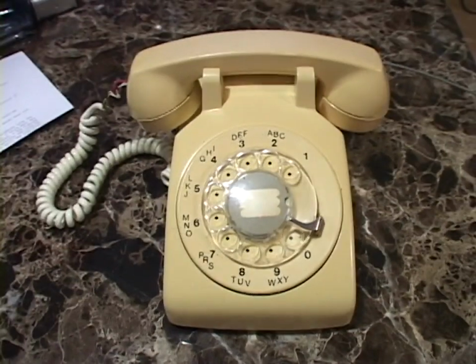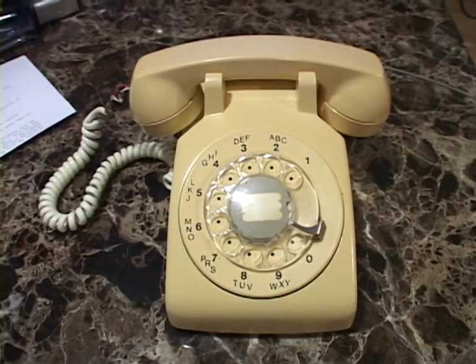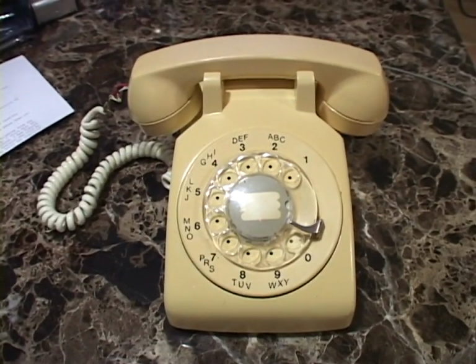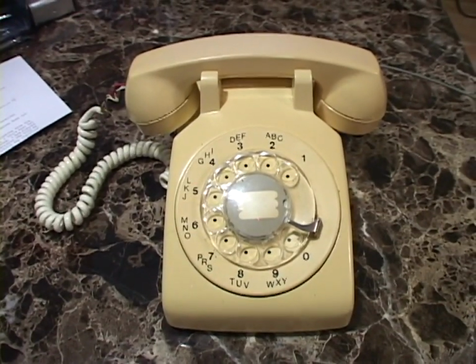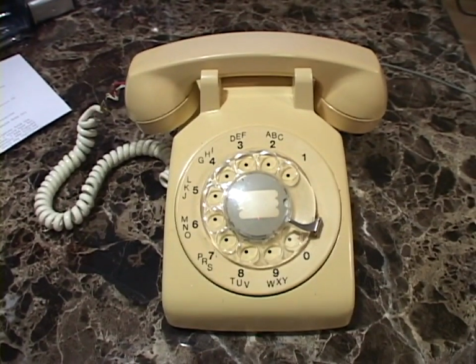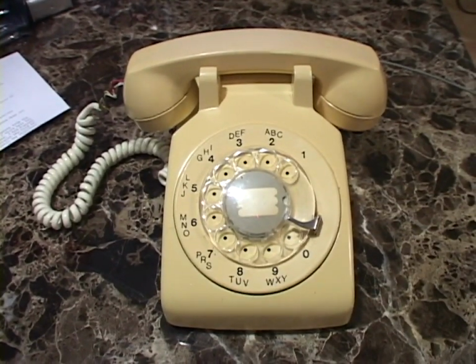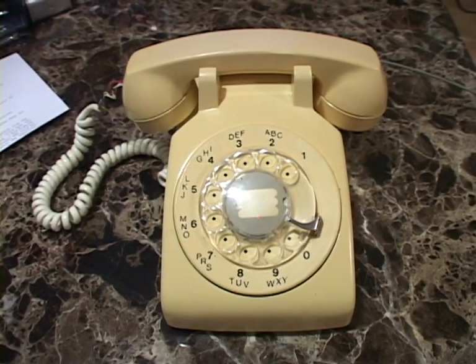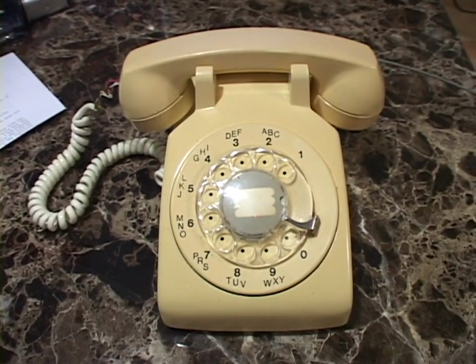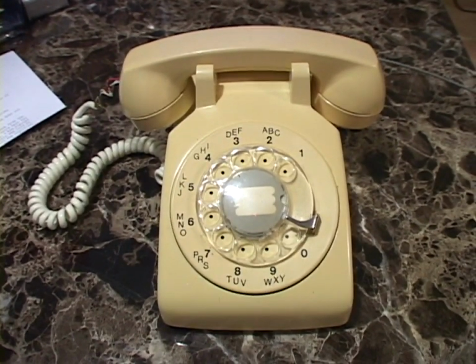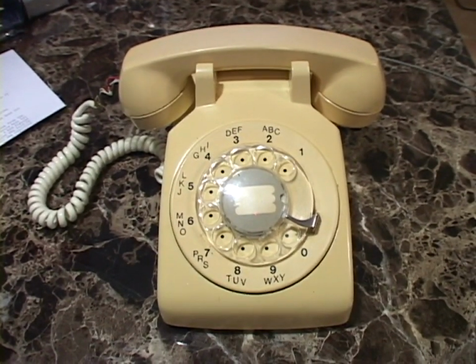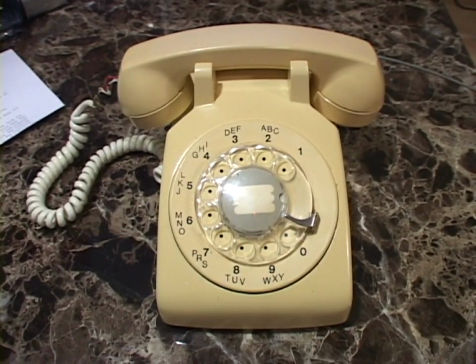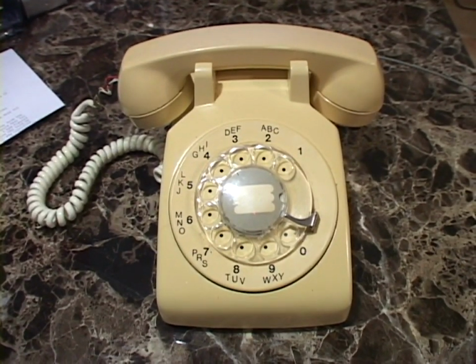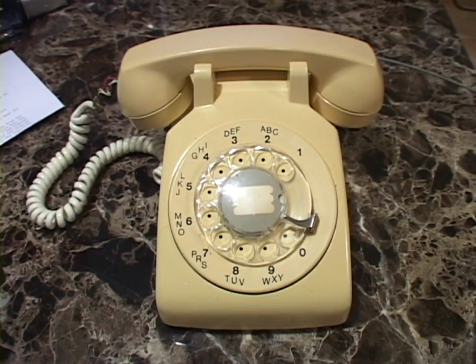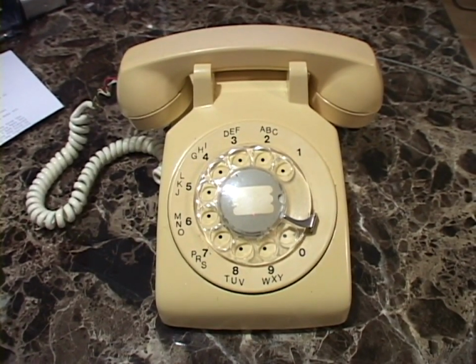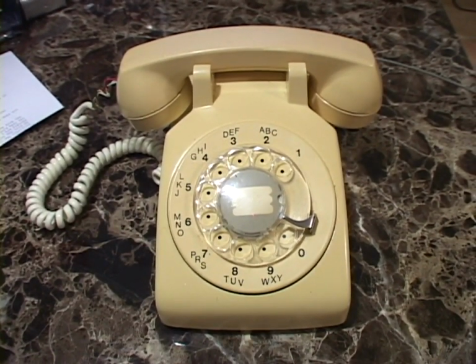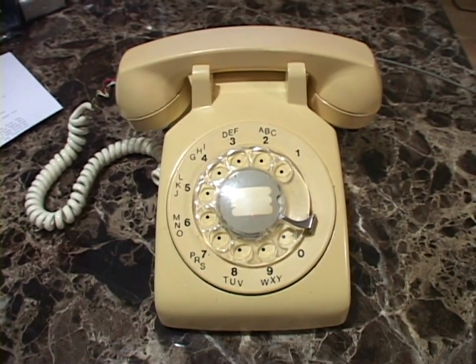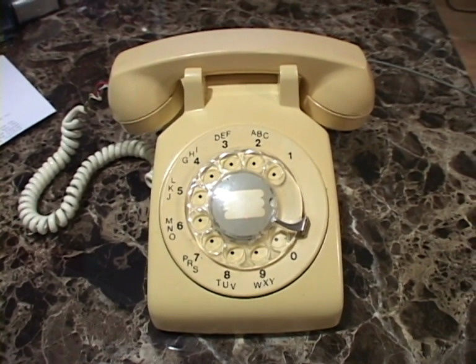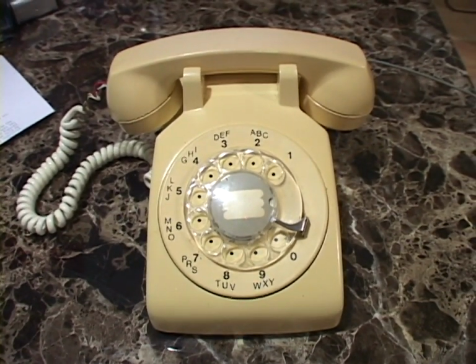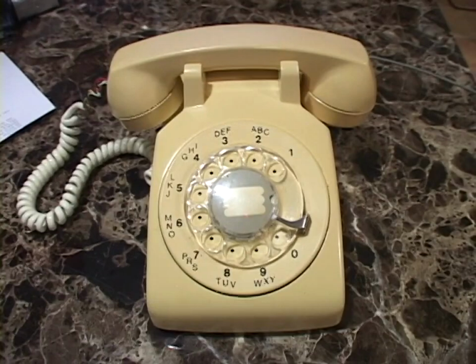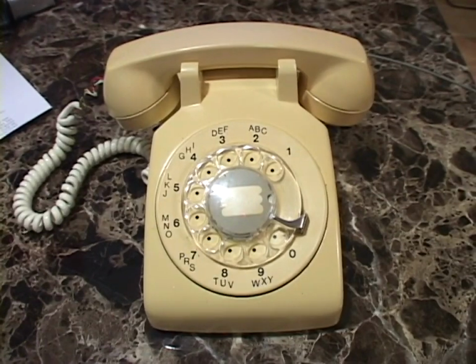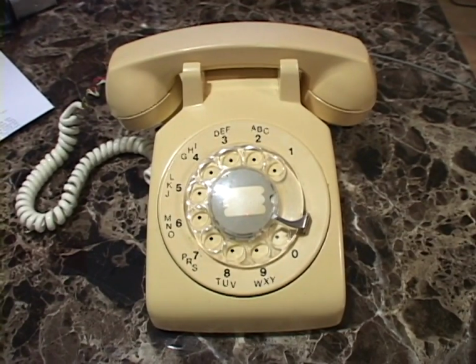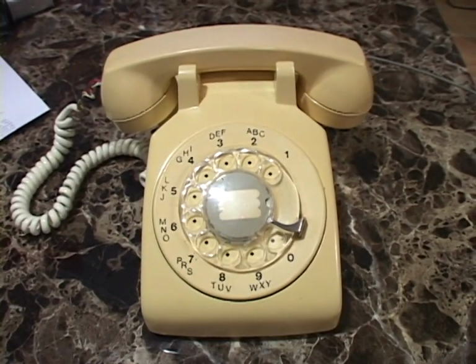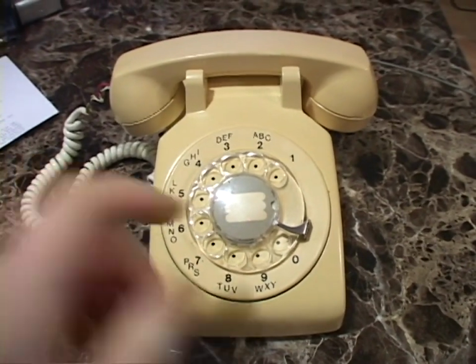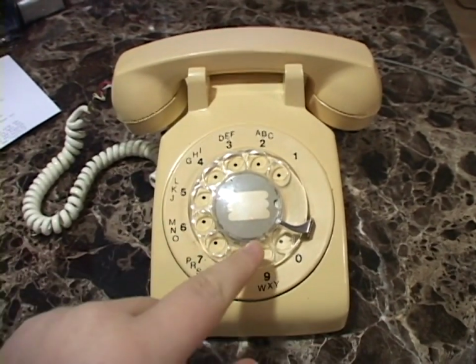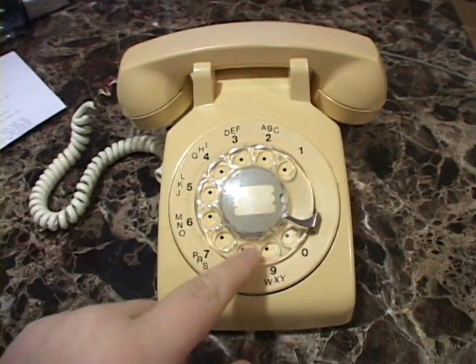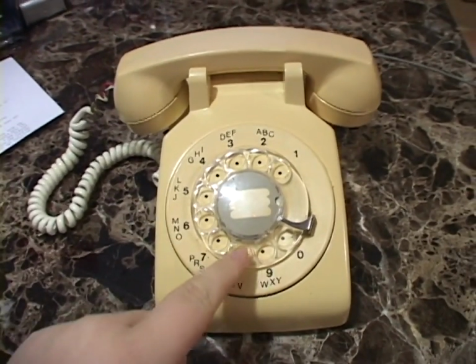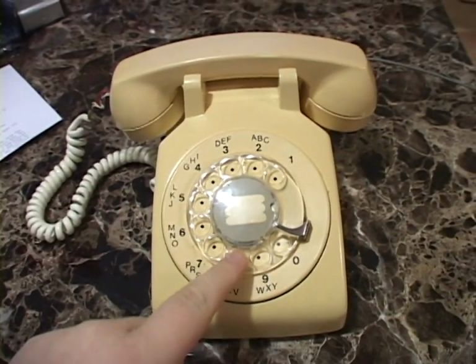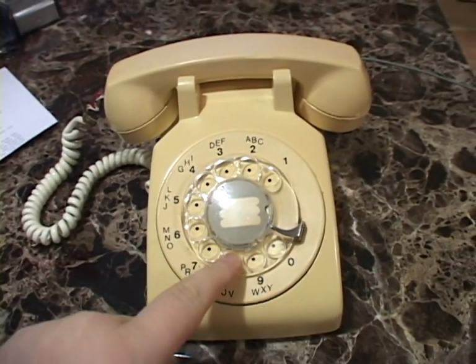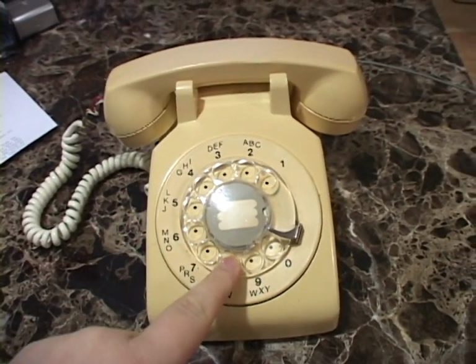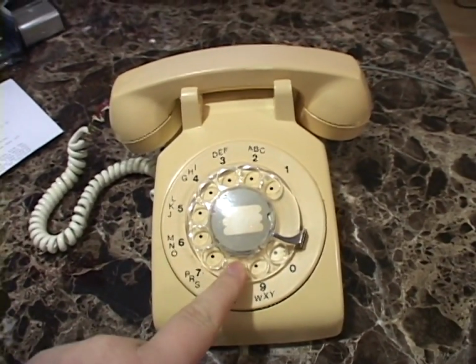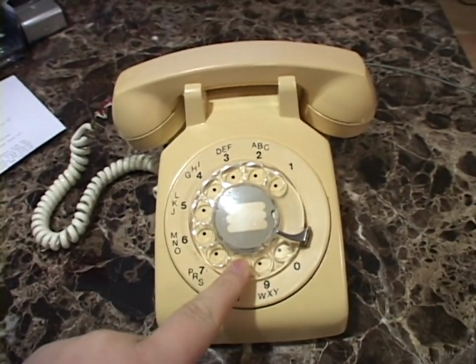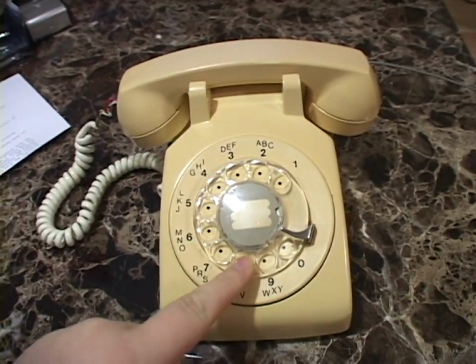I've never shown a rotary phone on this channel before. I've never even owned one before - this is actually my first time ever using one.